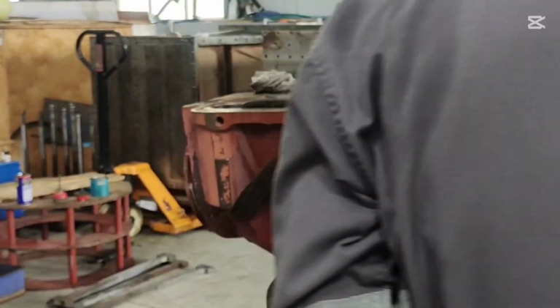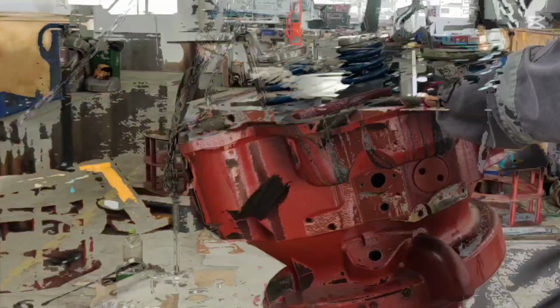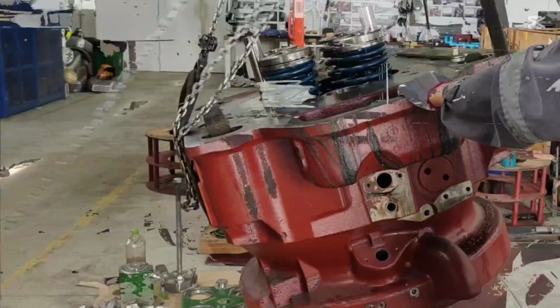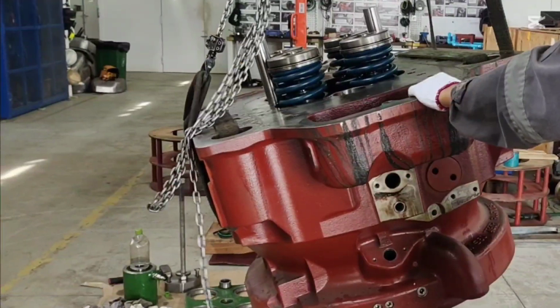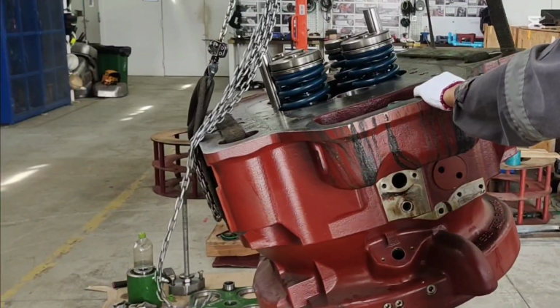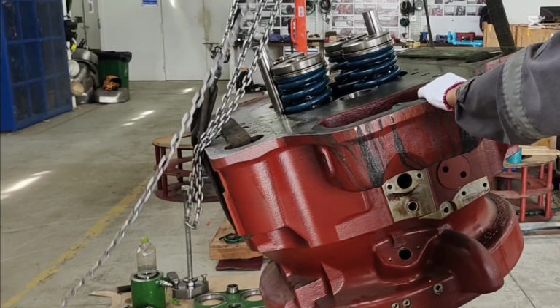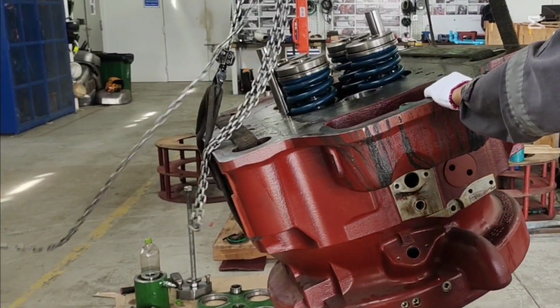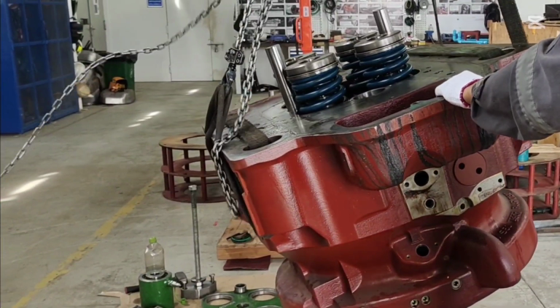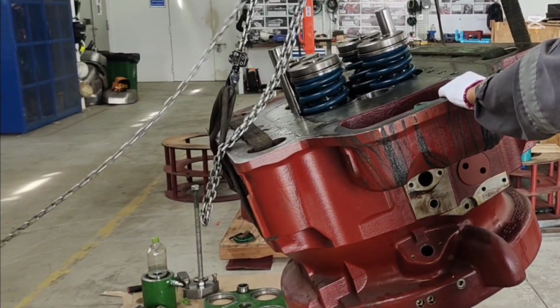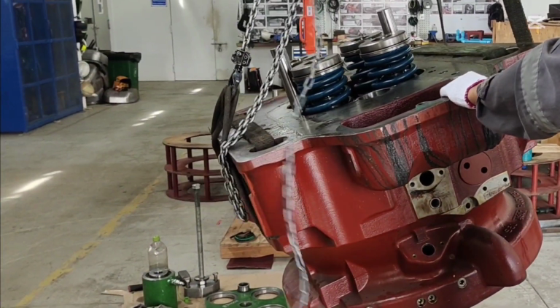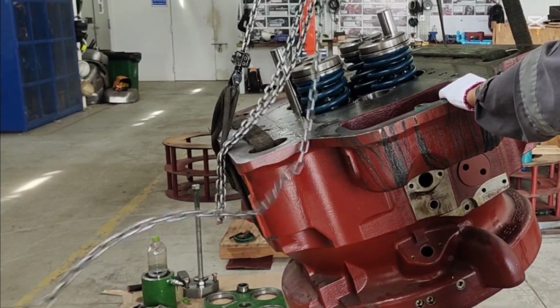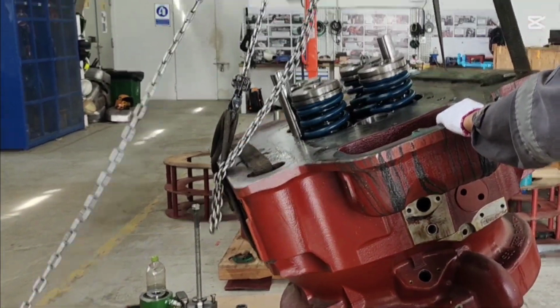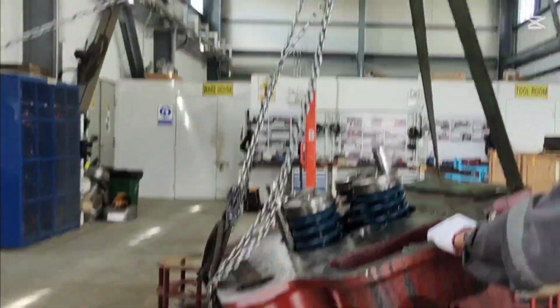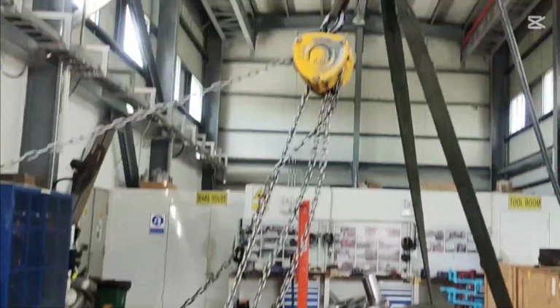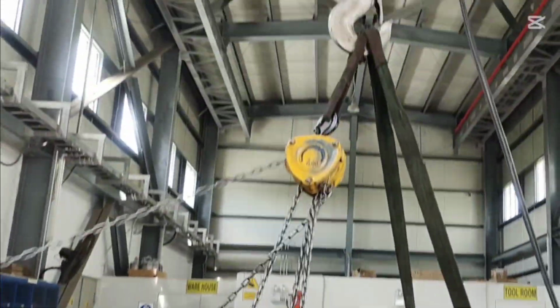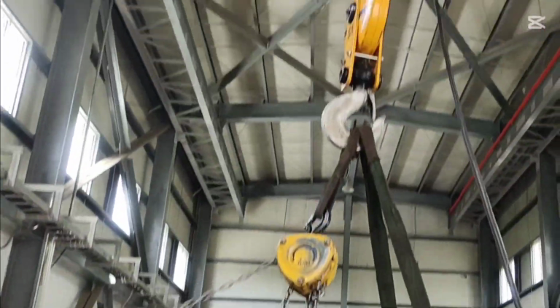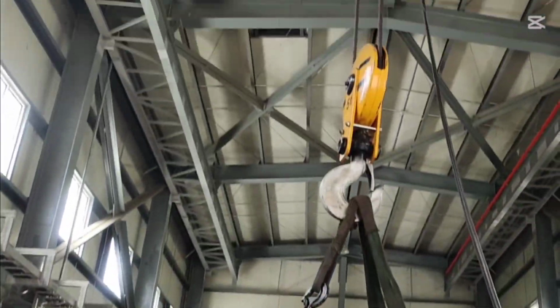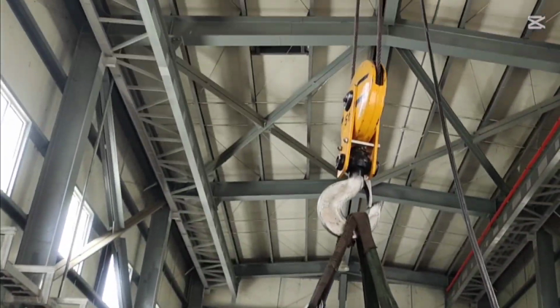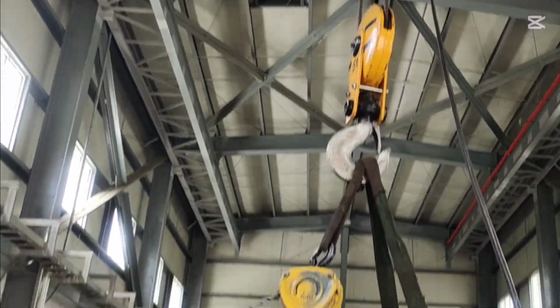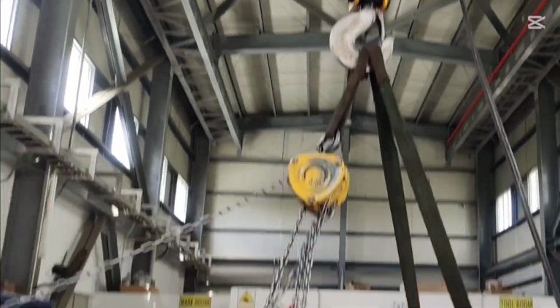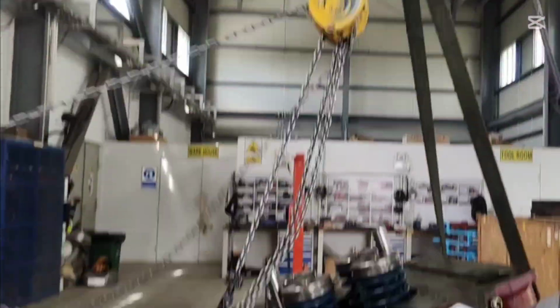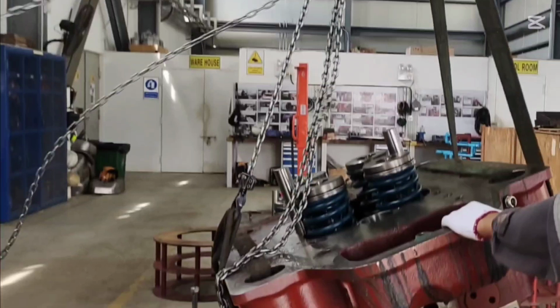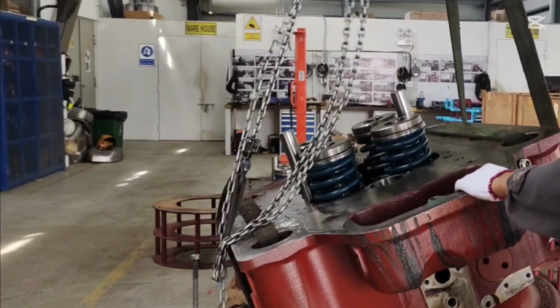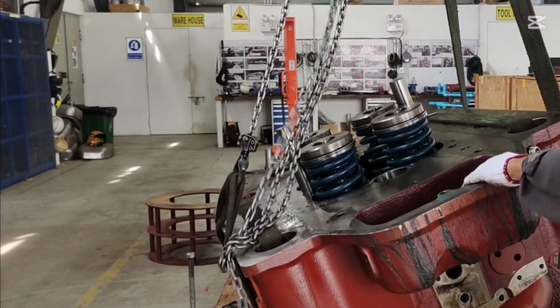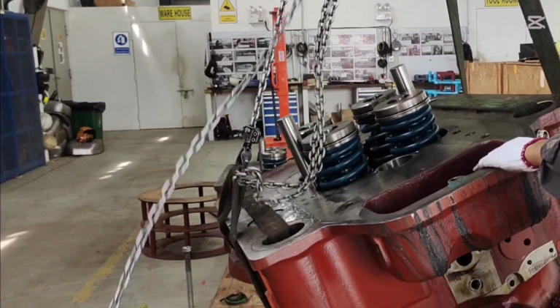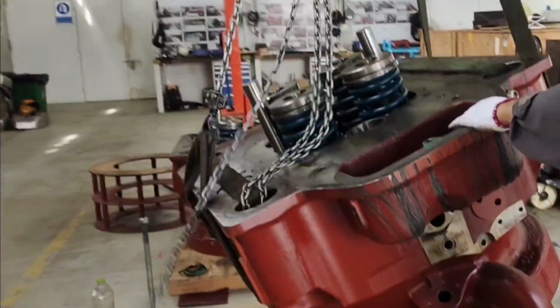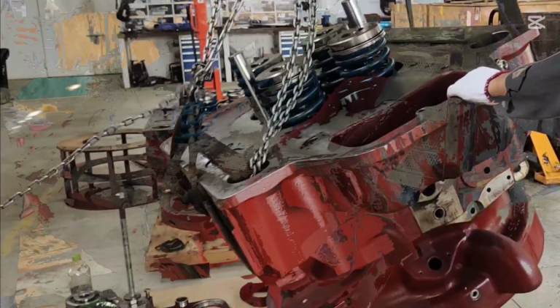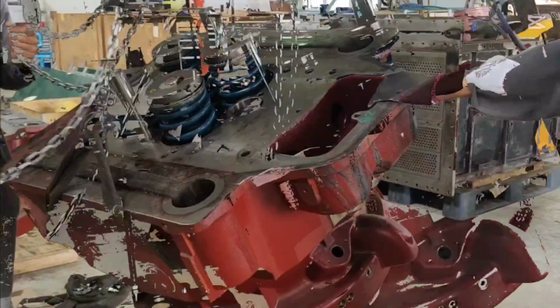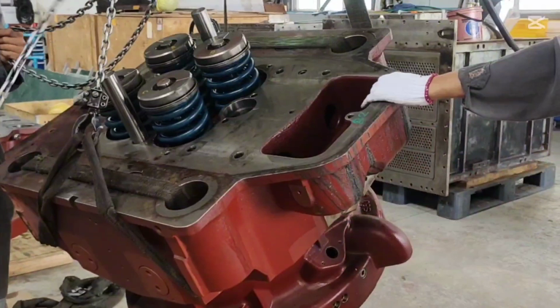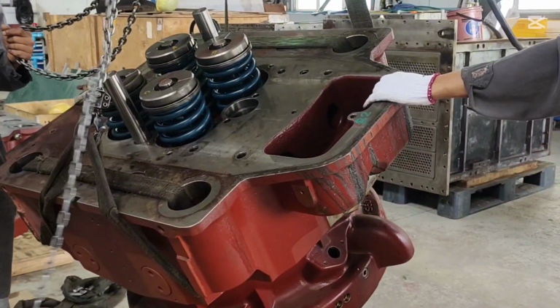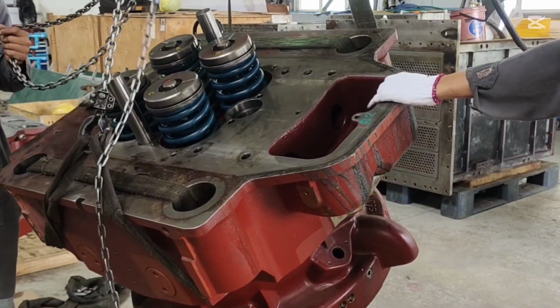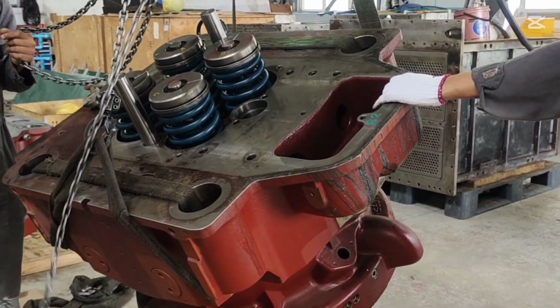In the workshop, we carefully transition the Selena head from vertical to horizontal. Safety is critical at this stage. Before lifting, we ensure the lifting pad, chain block and grade are all in perfect condition.